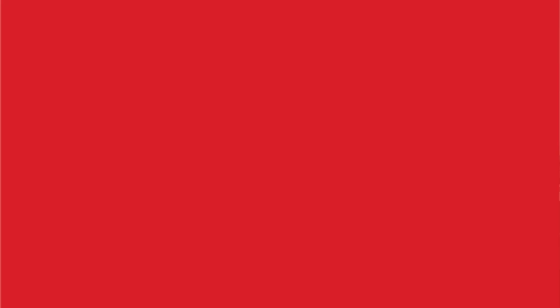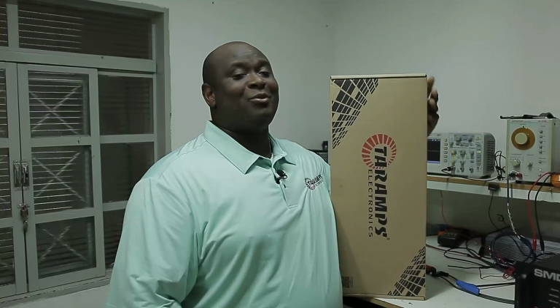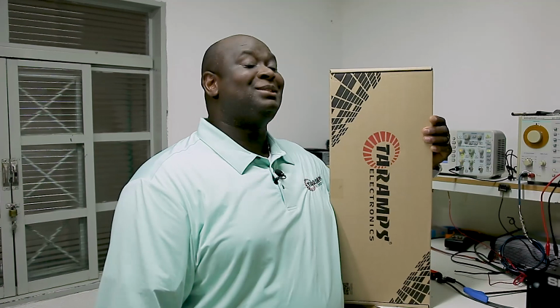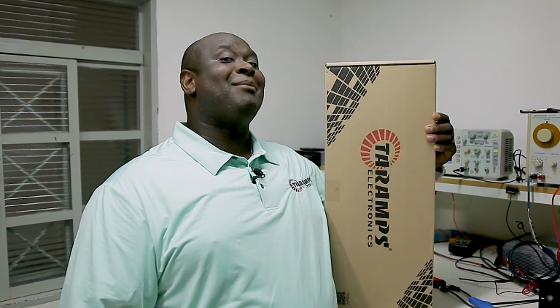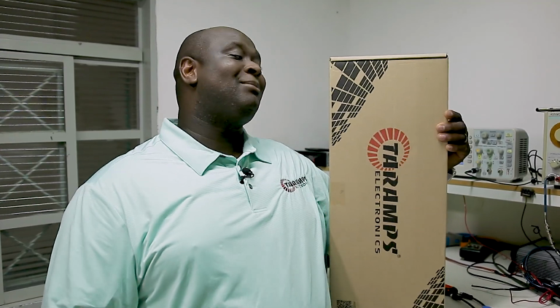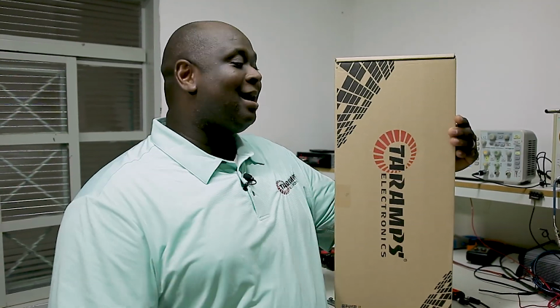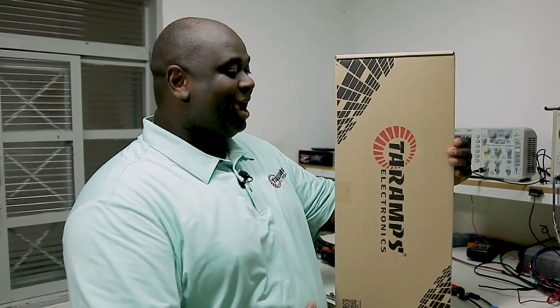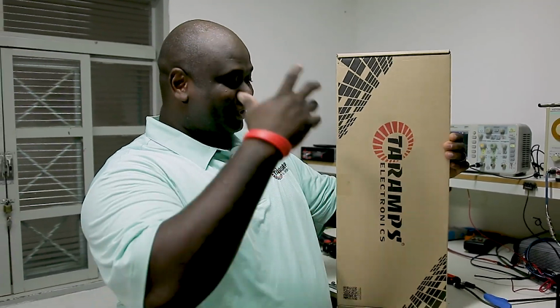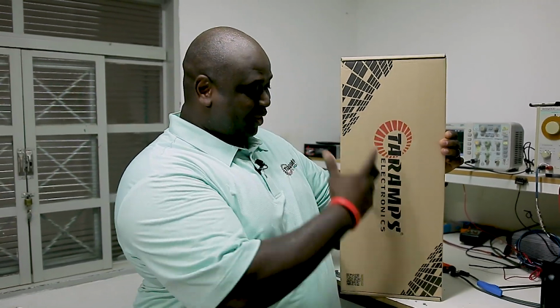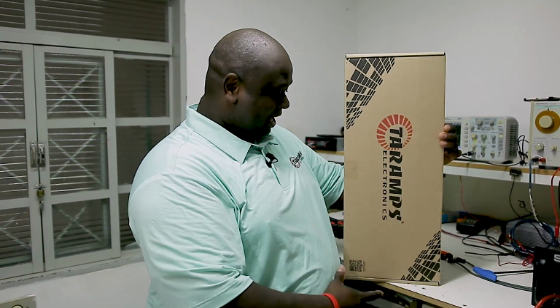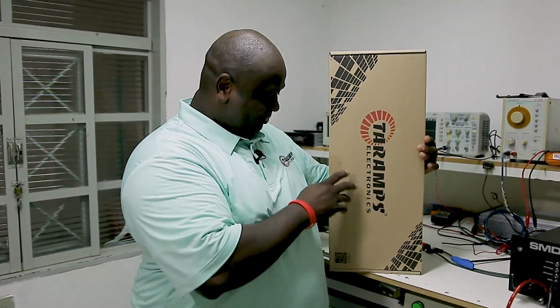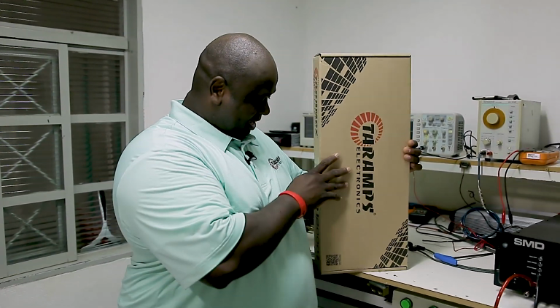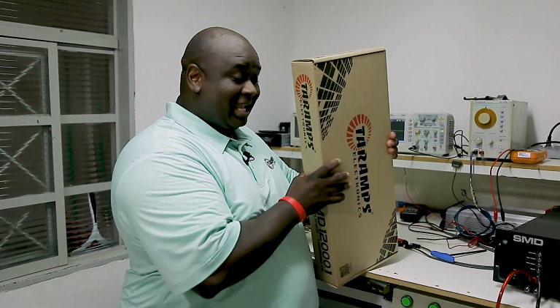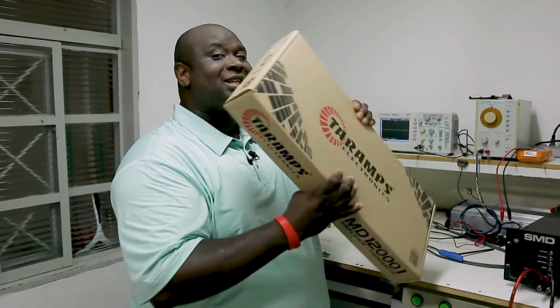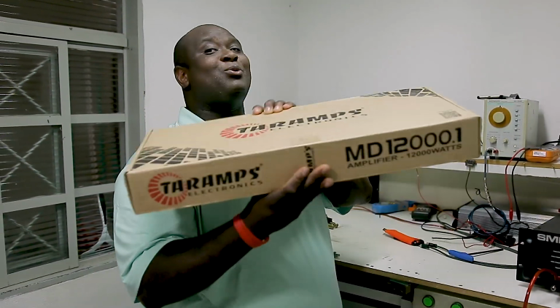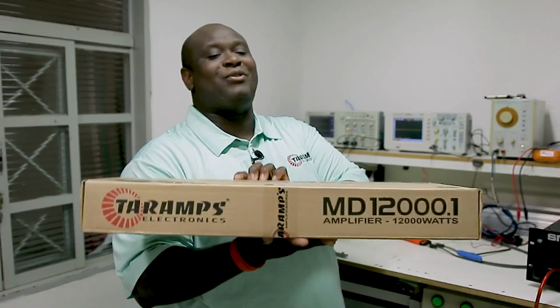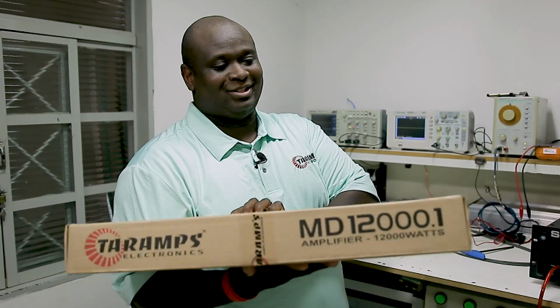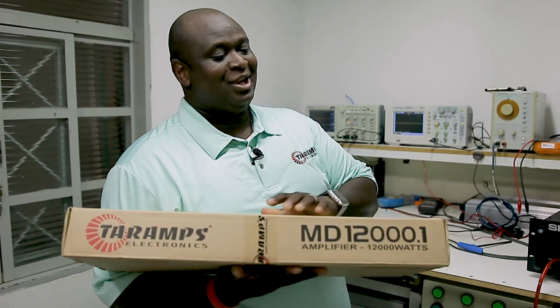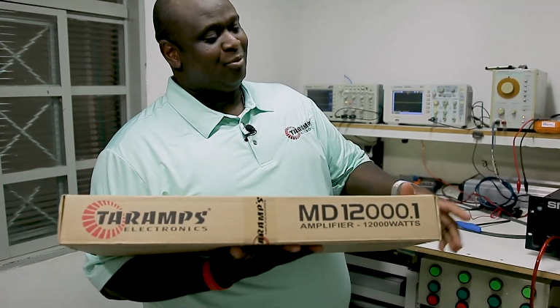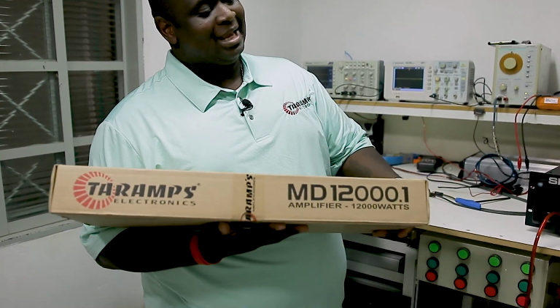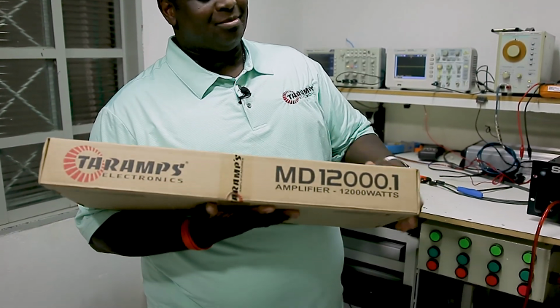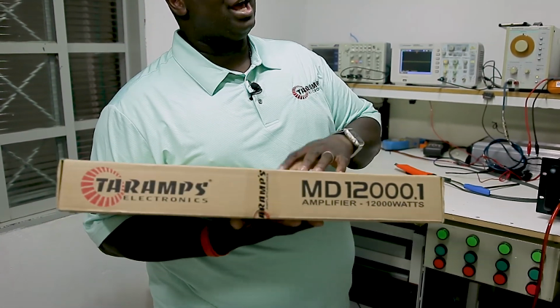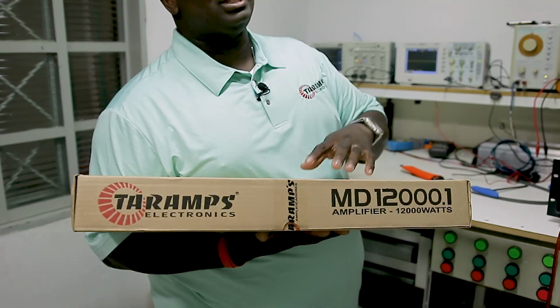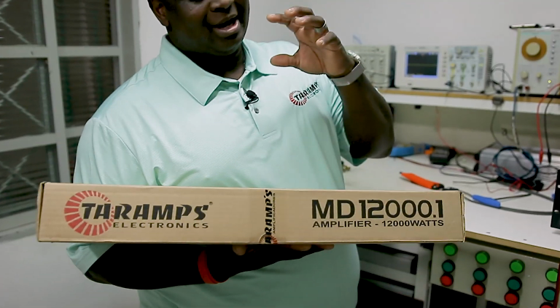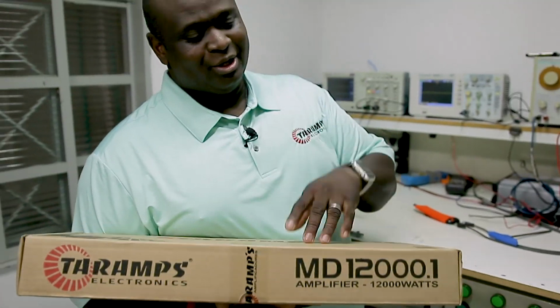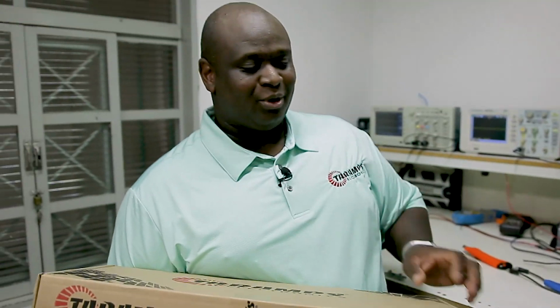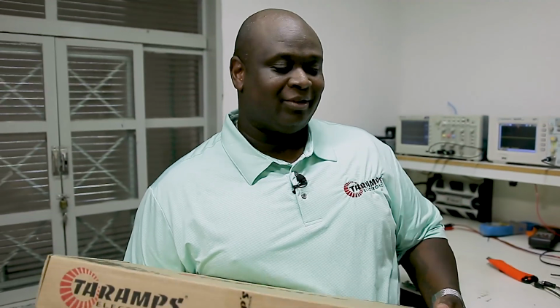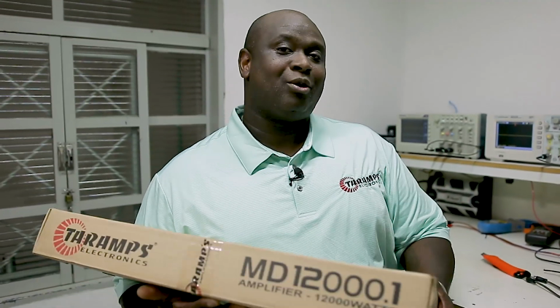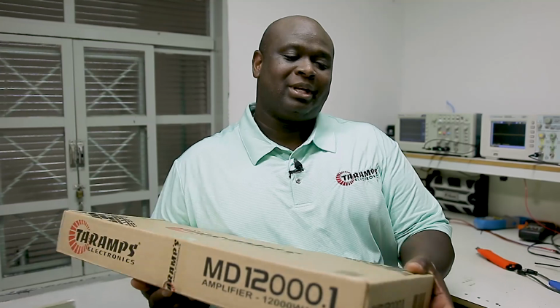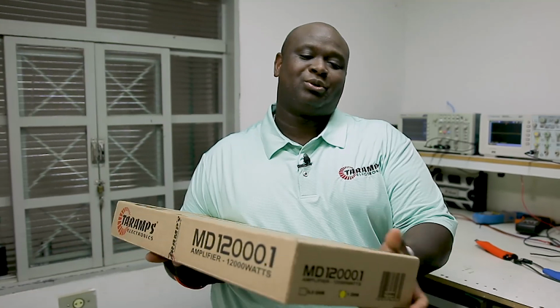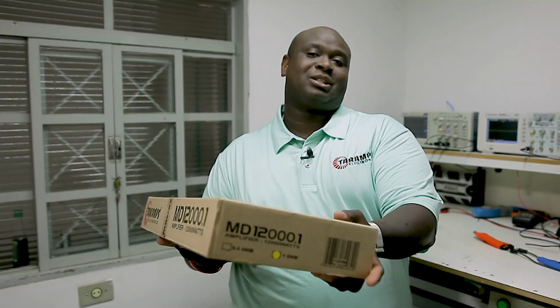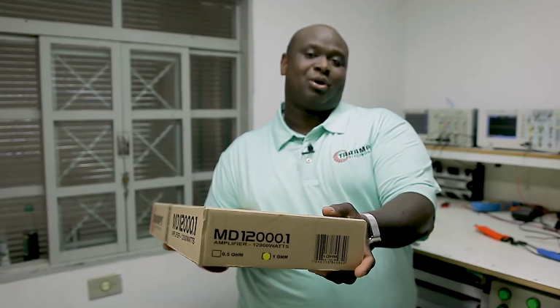Hello everybody, it's me, I'm Damien. I'm back with the Taramps MD-12000. Everybody's been asking about a dyno on this amplifier, so we're gonna give the dyno on the MD-12000 one-on.